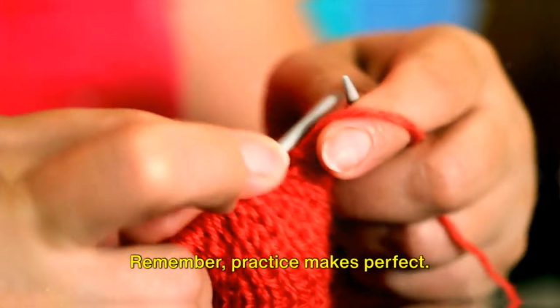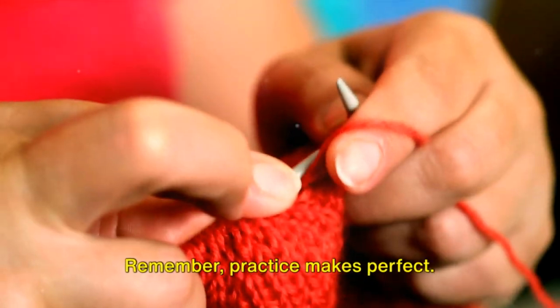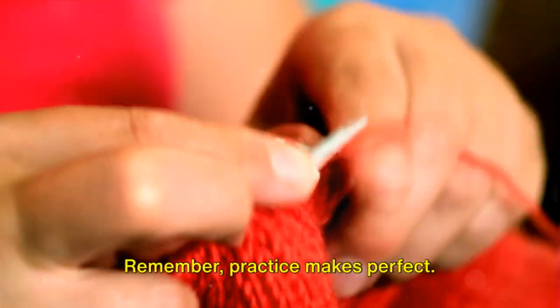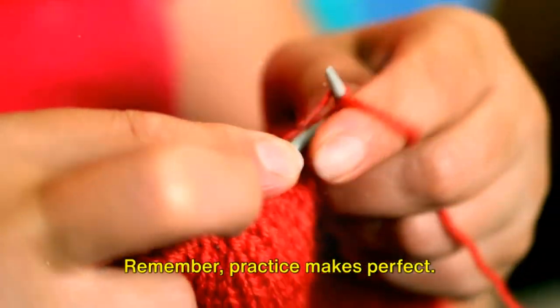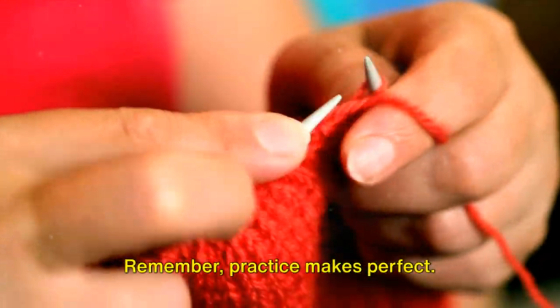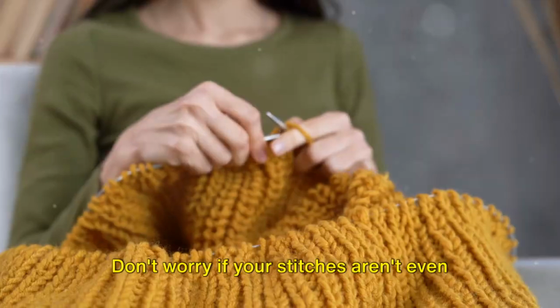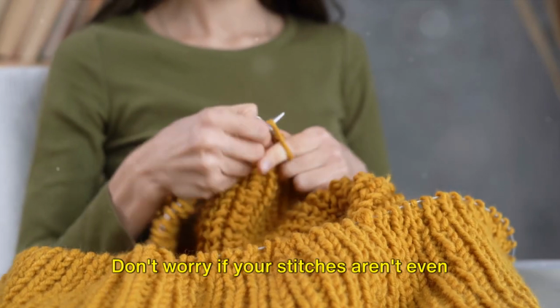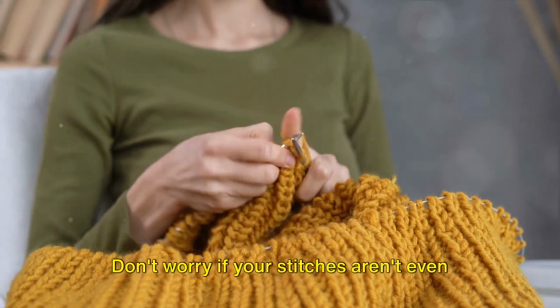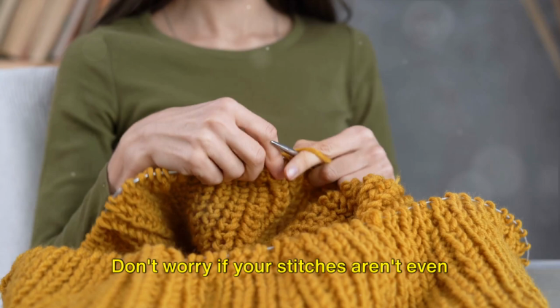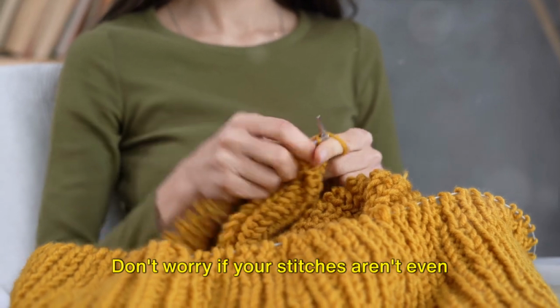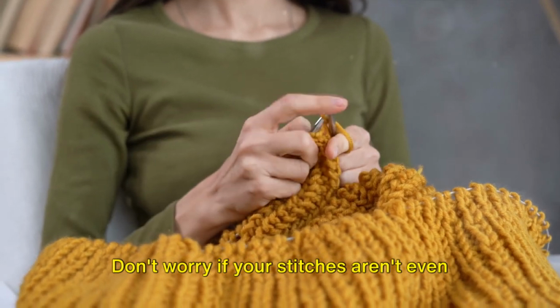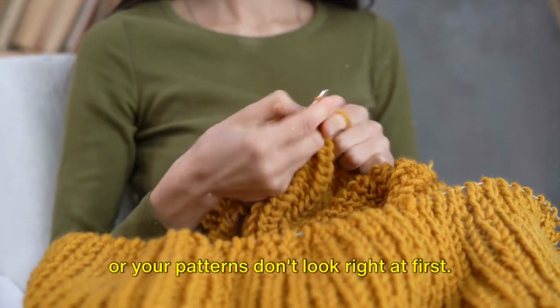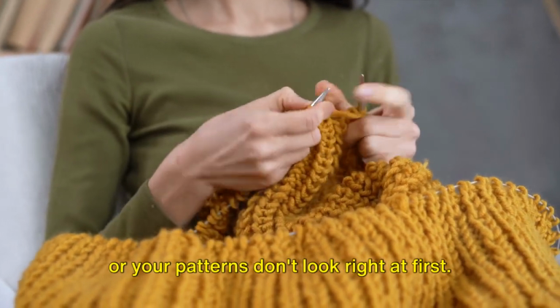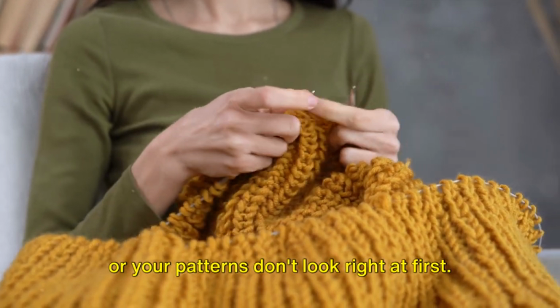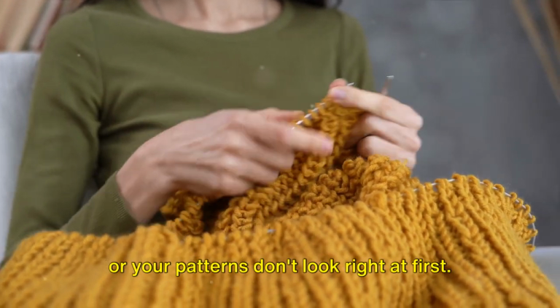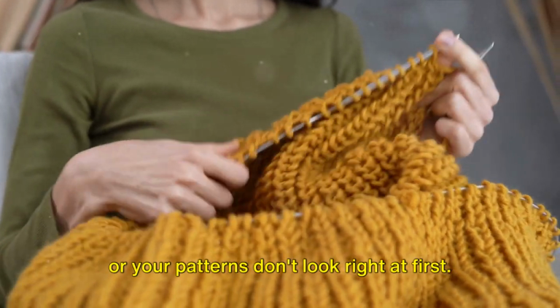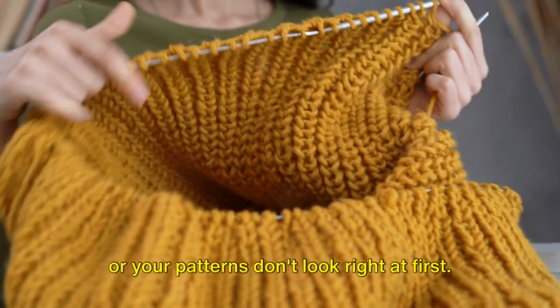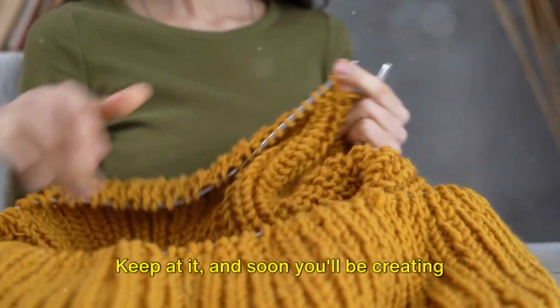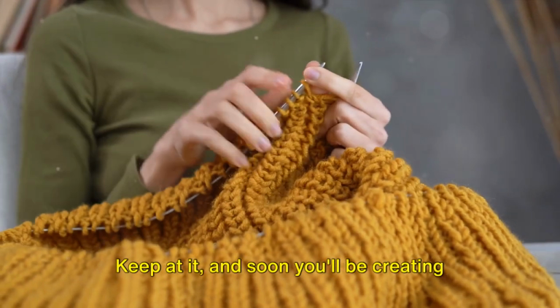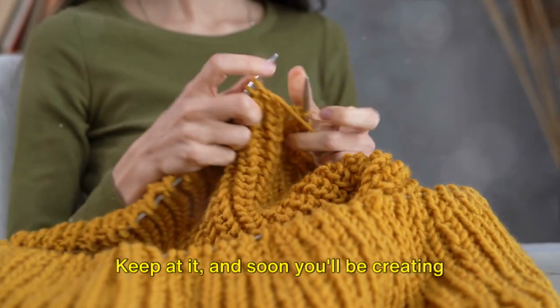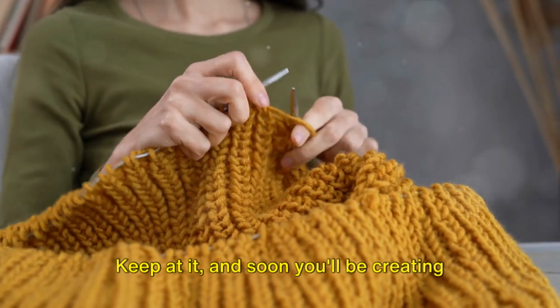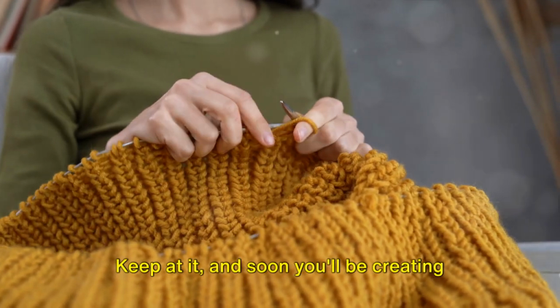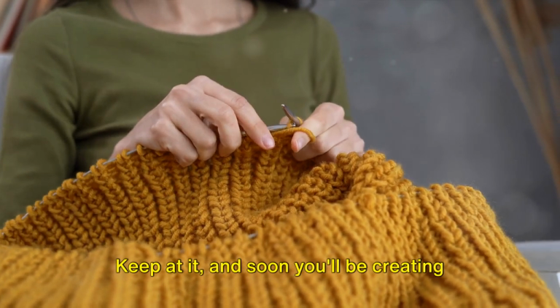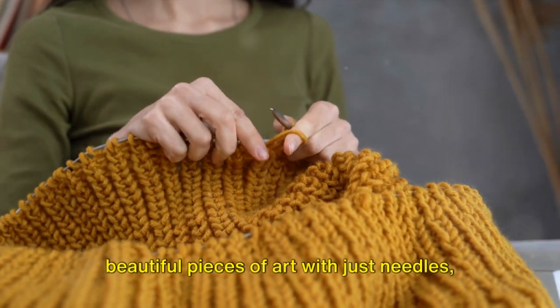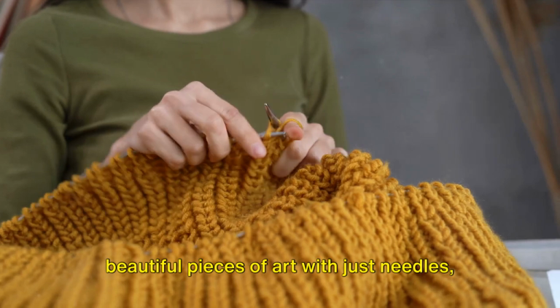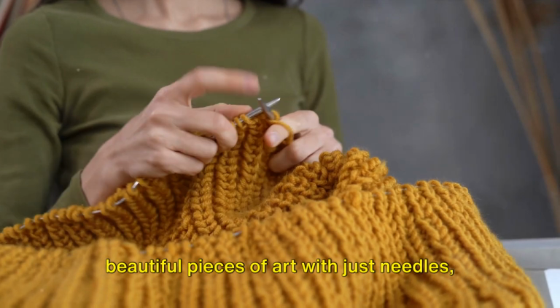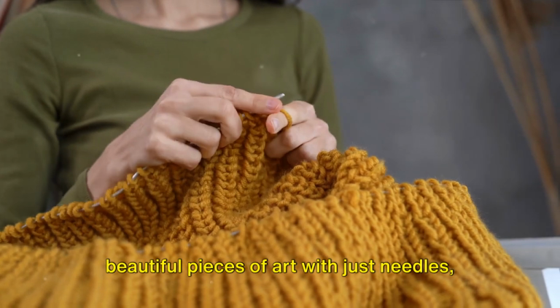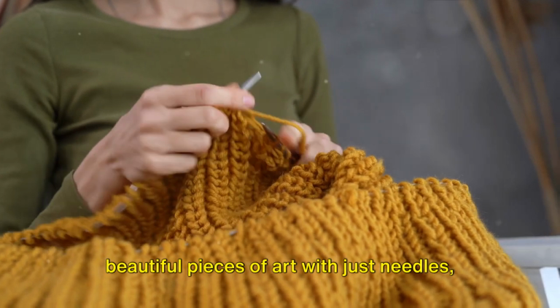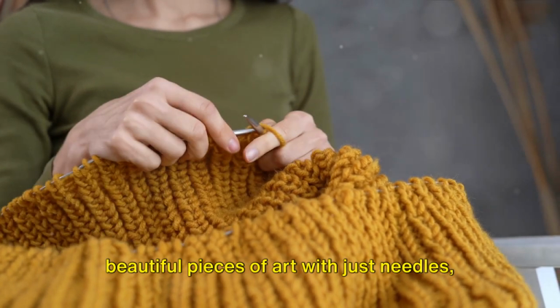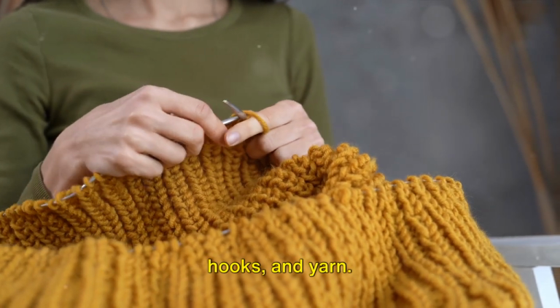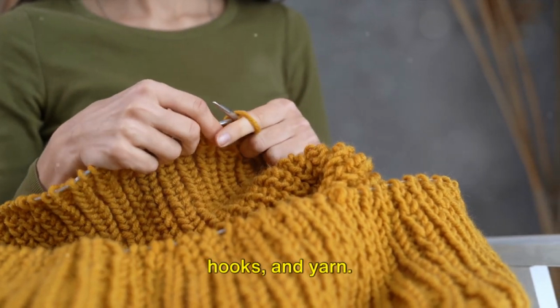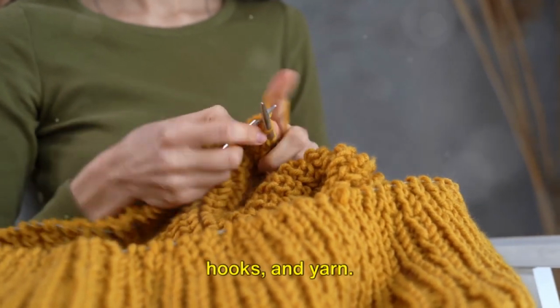Remember, practice makes perfect. Don't worry if your stitches aren't even or your patterns don't look right at first. Keep at it and soon you'll be creating beautiful pieces of art with just needles, hooks, and yarn.